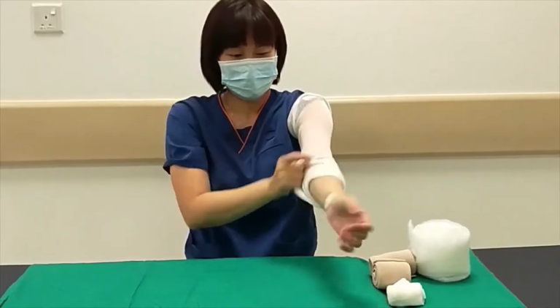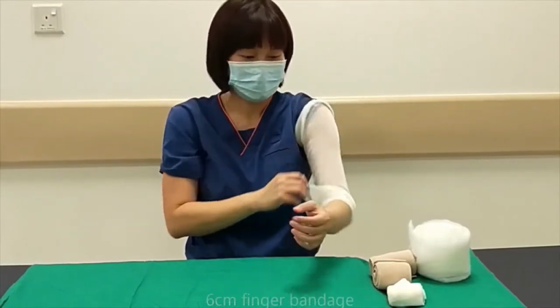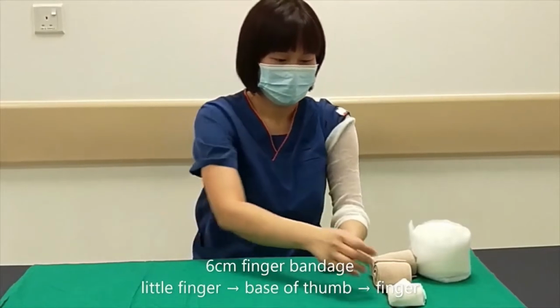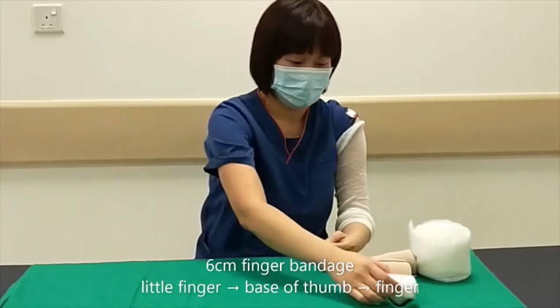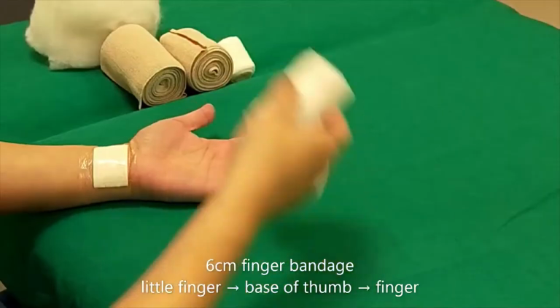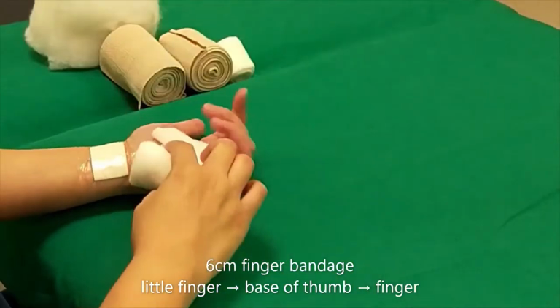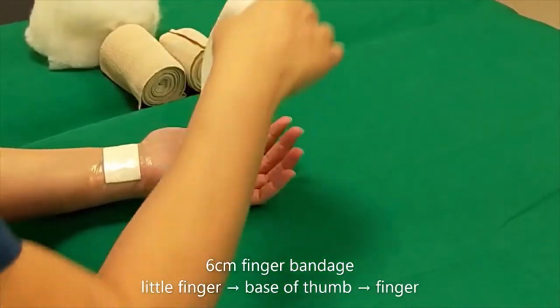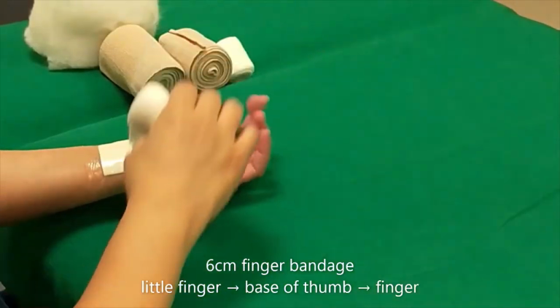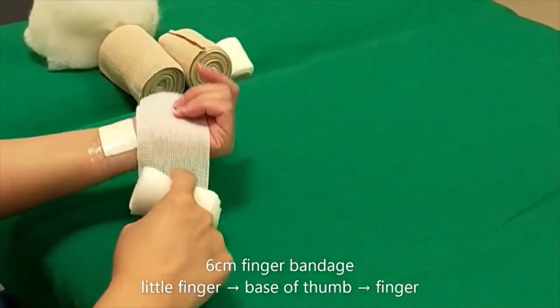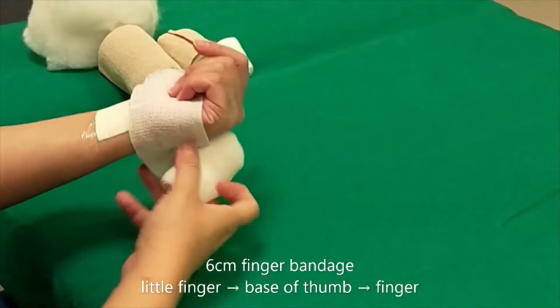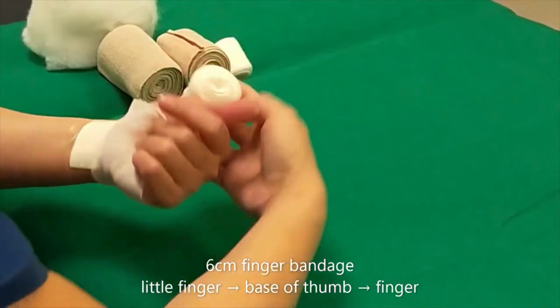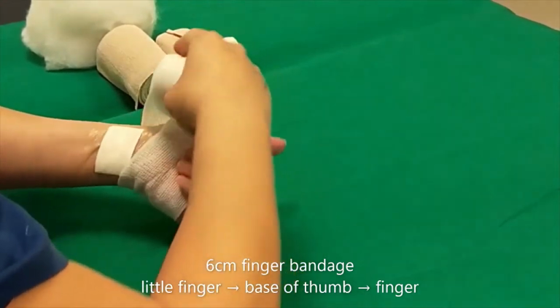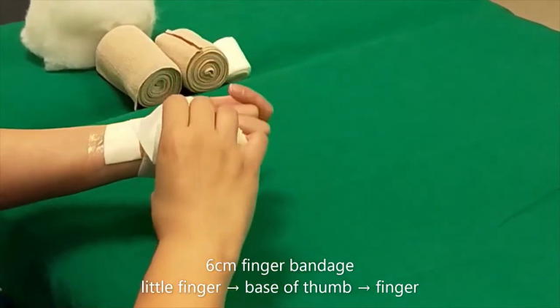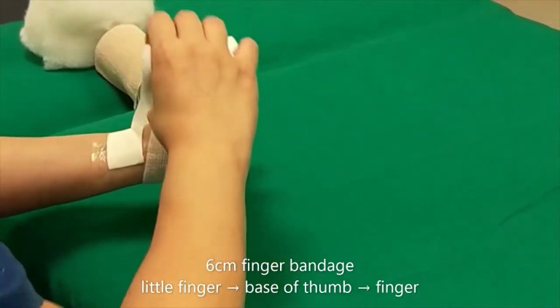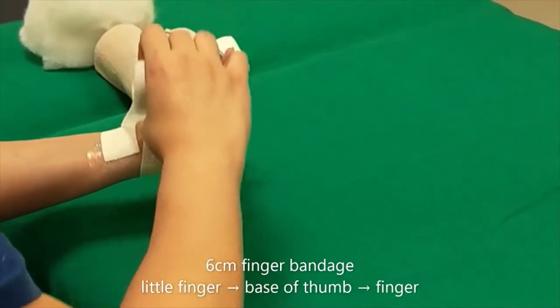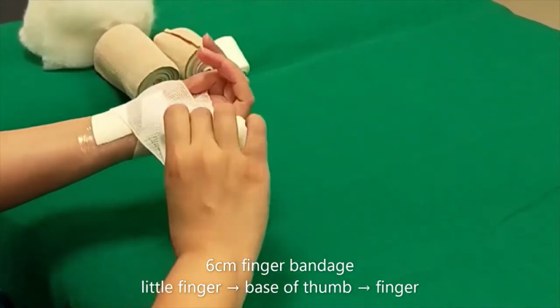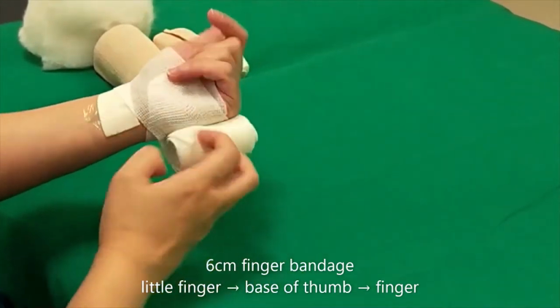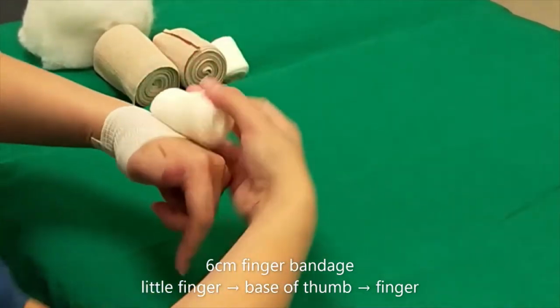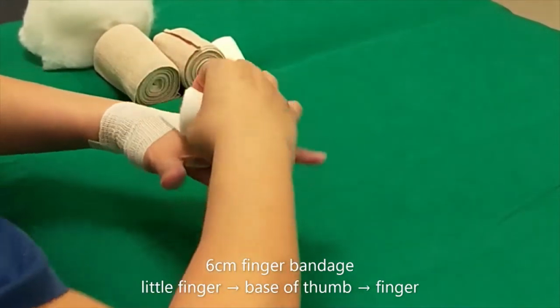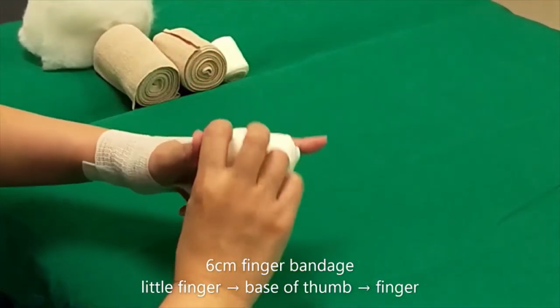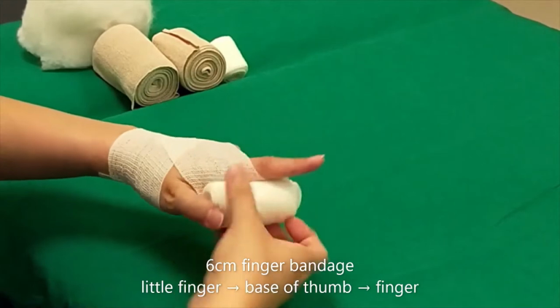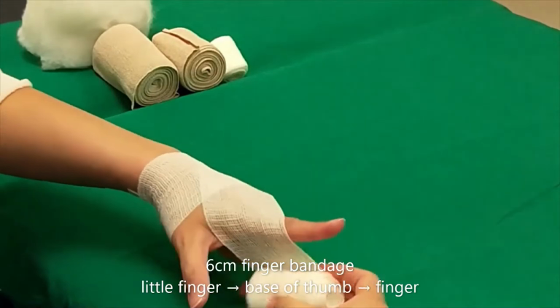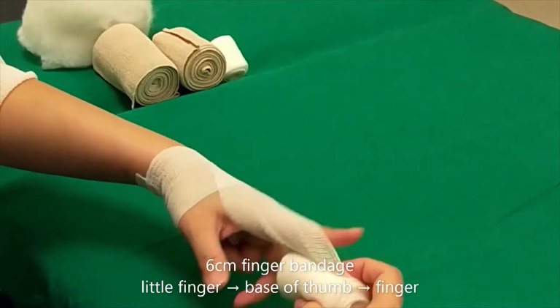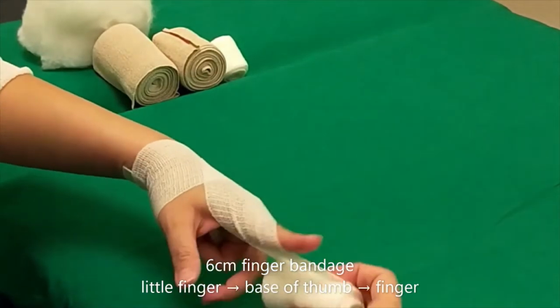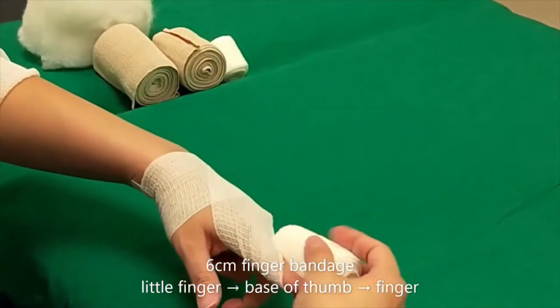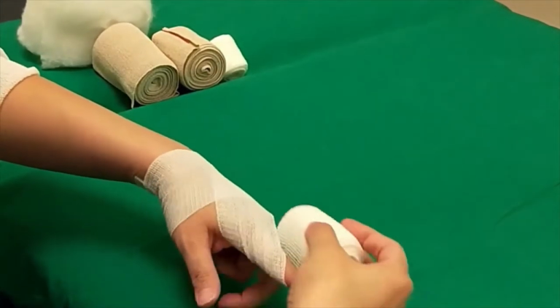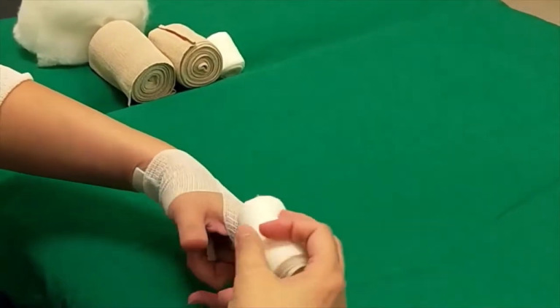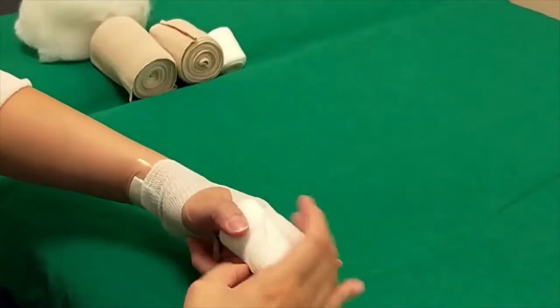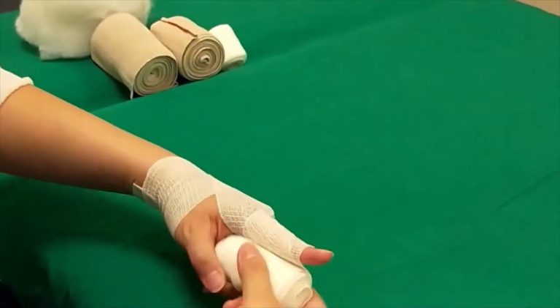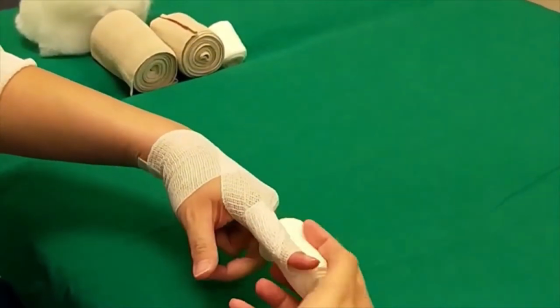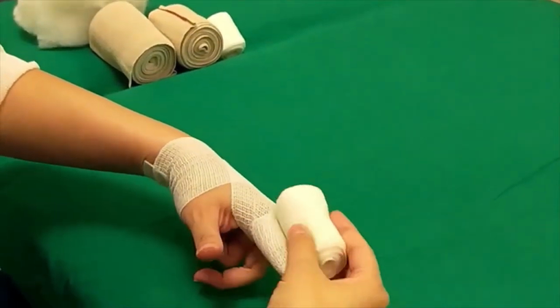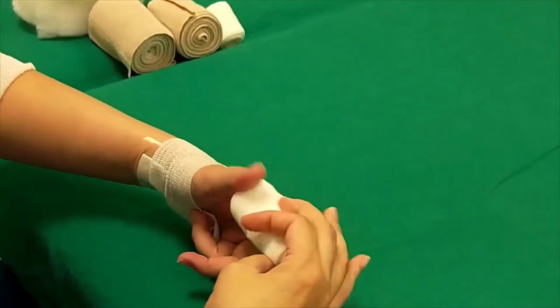Take a 6cm finger bandage and secure it. Start on the little finger side and go over to the base of the thumb. Wrap each finger 3 or 4 times until you cannot see the skin underneath.